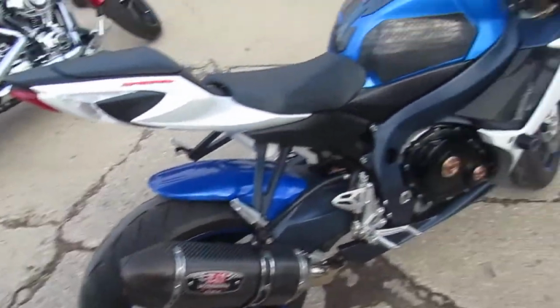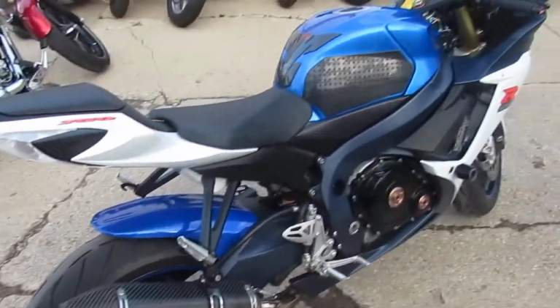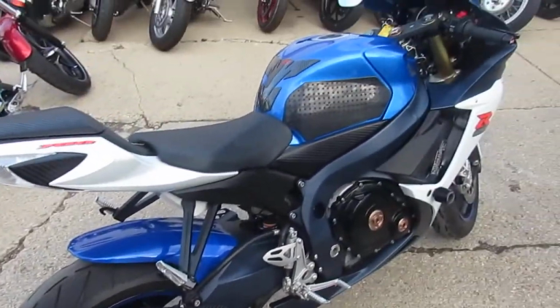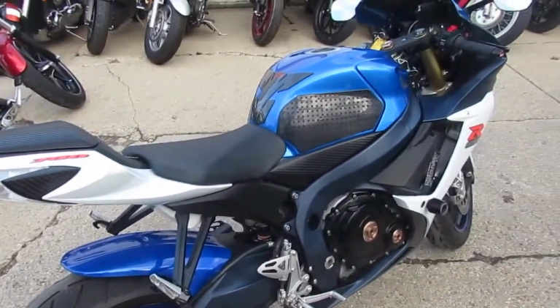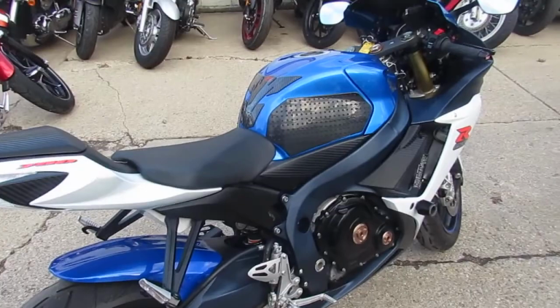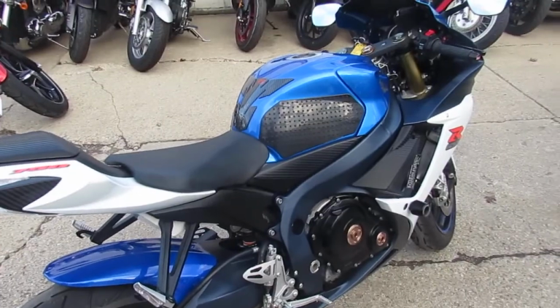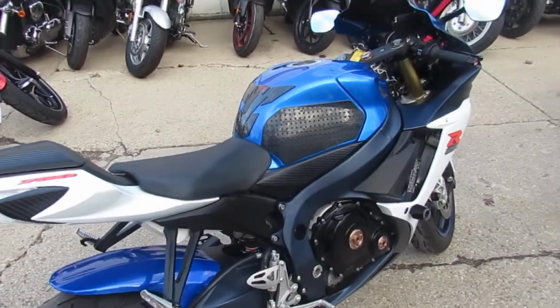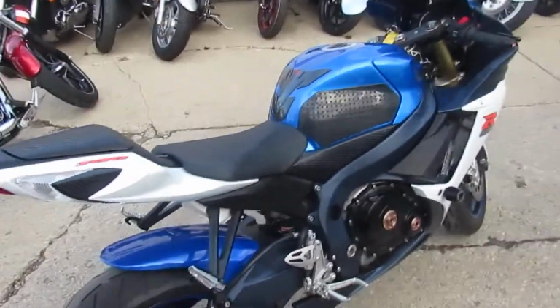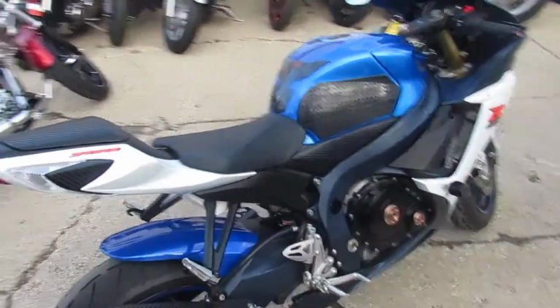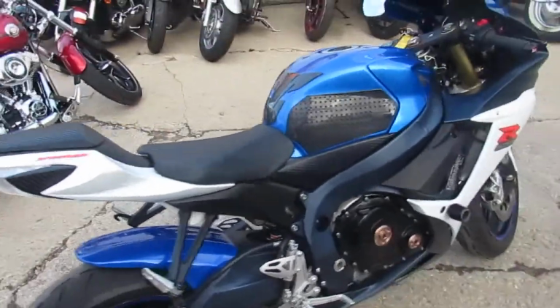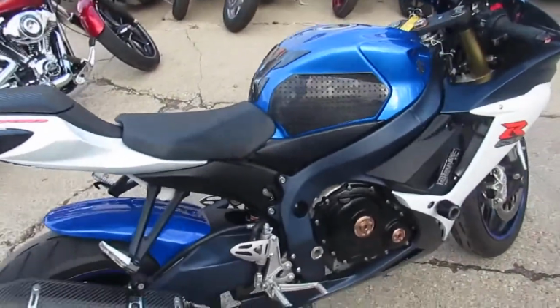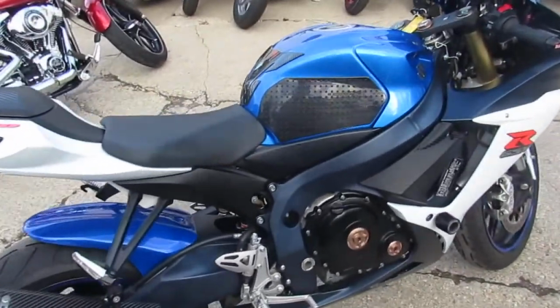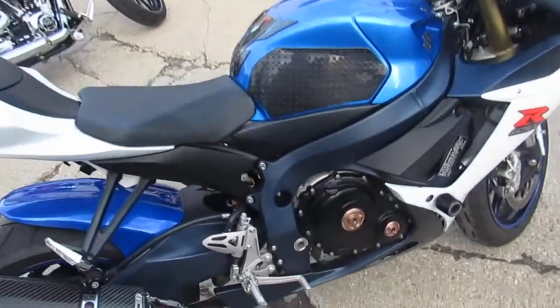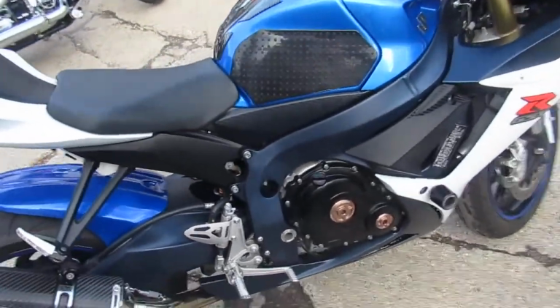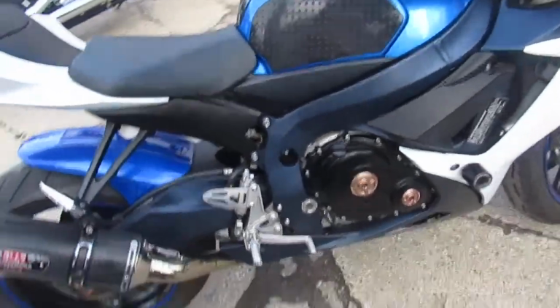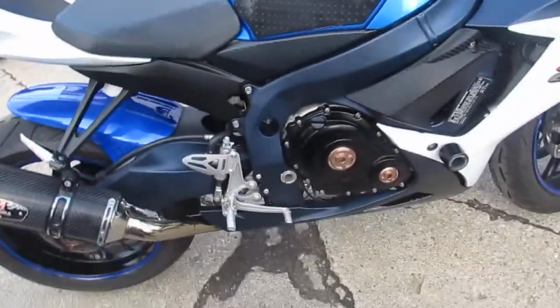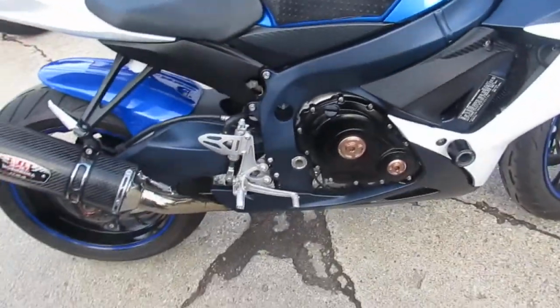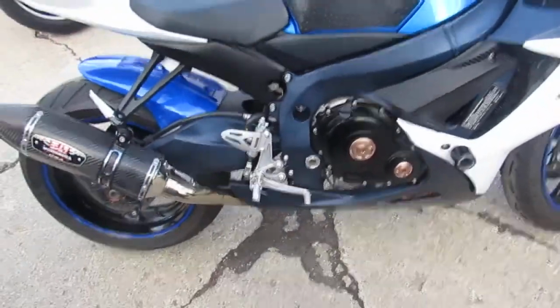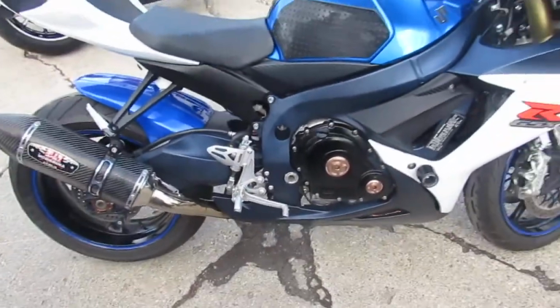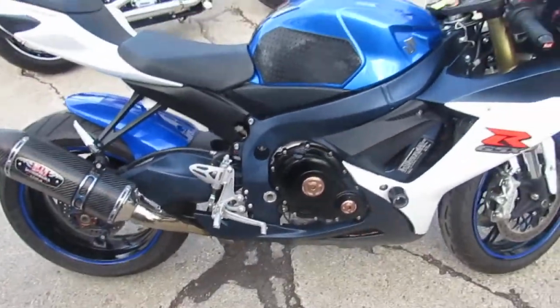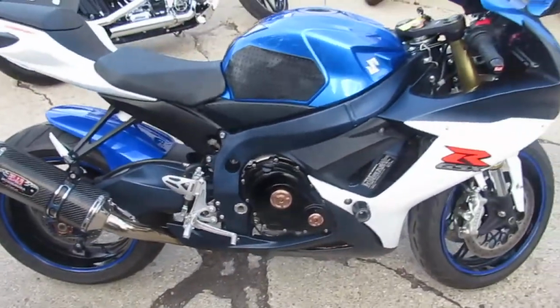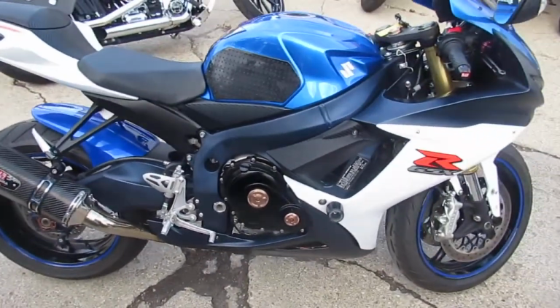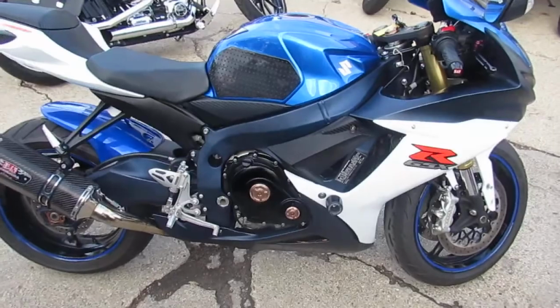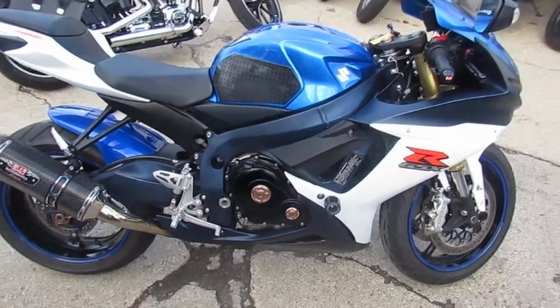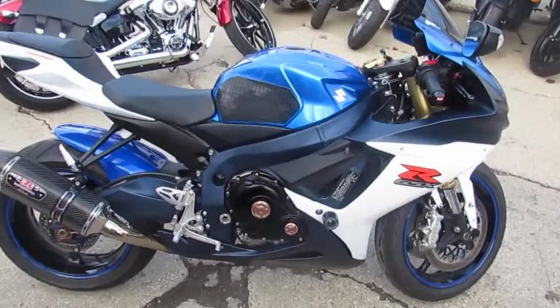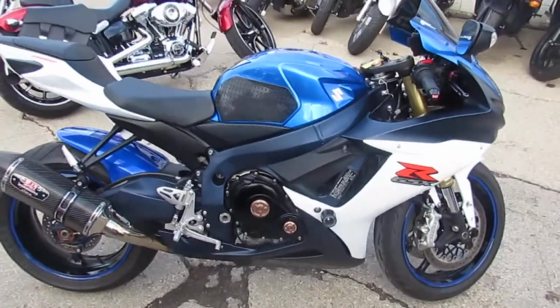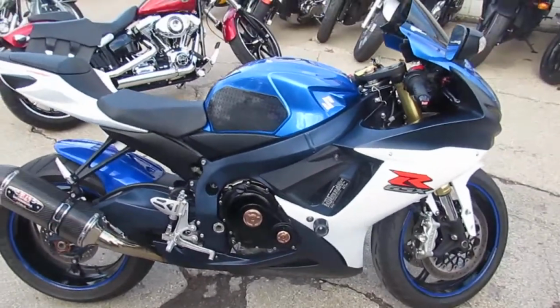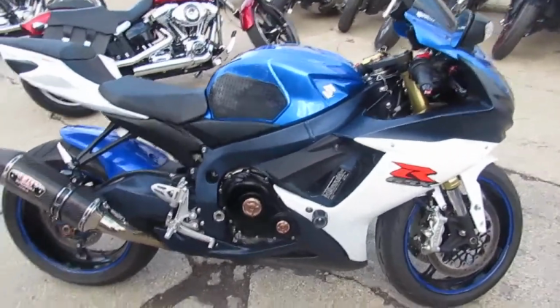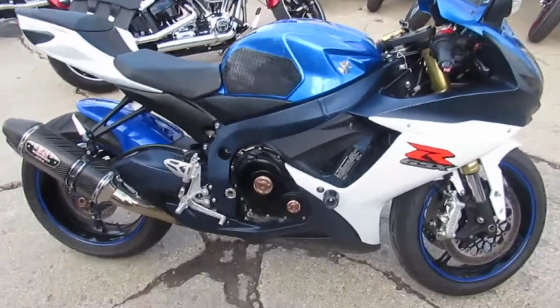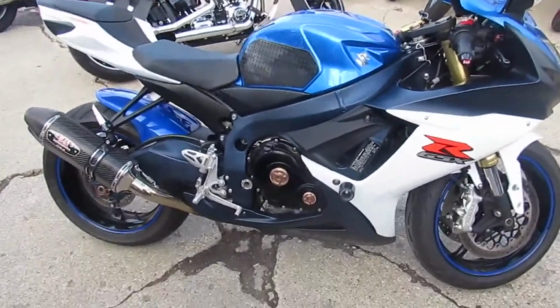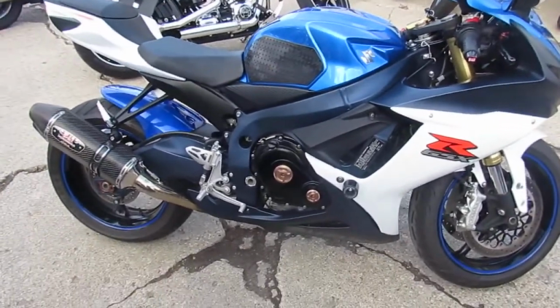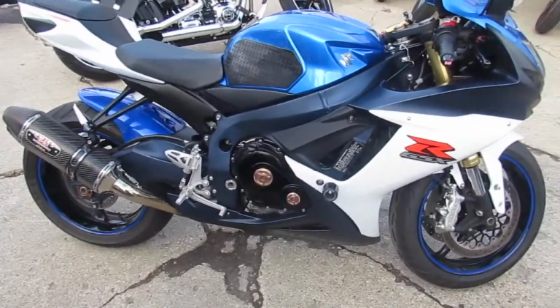Take a look at this video, take a look at the pictures — this thing is done right. It's a blue and white paint, looks great. No dents, no dings, no scratches.